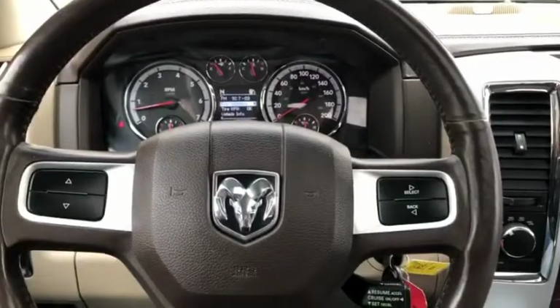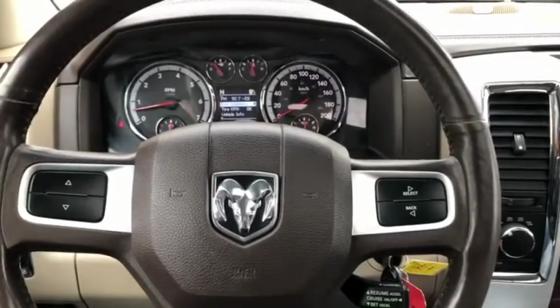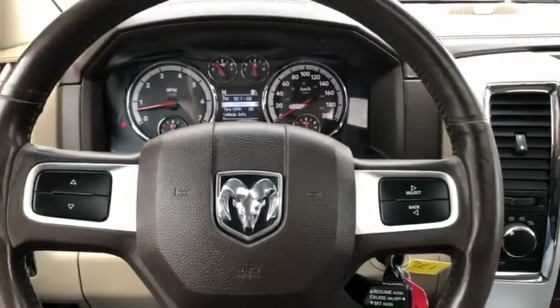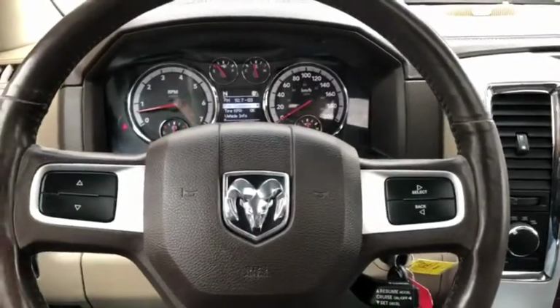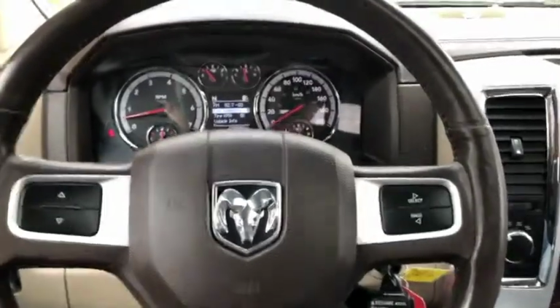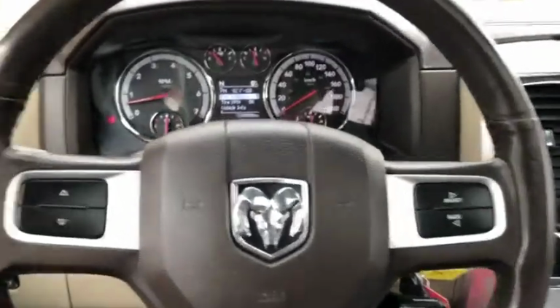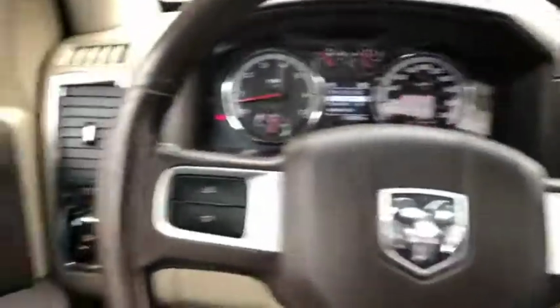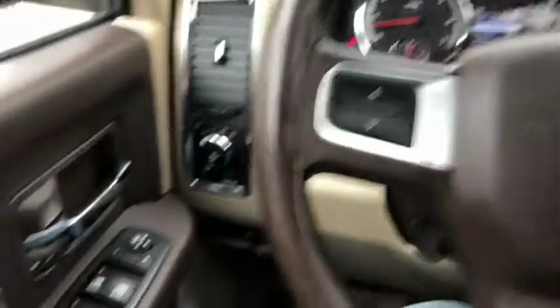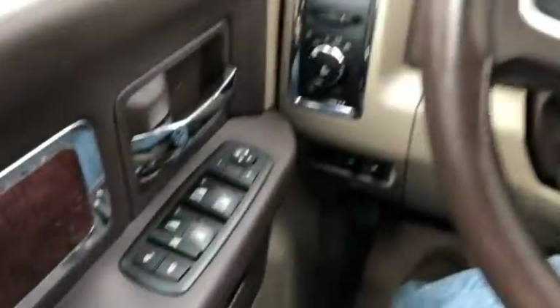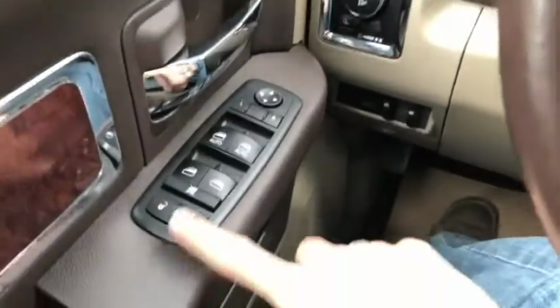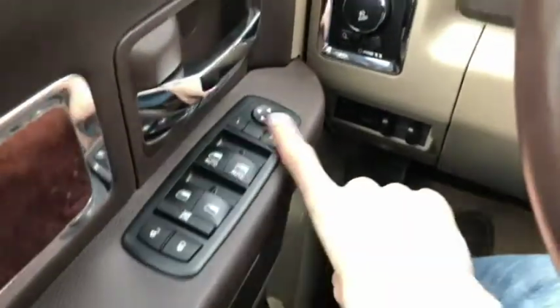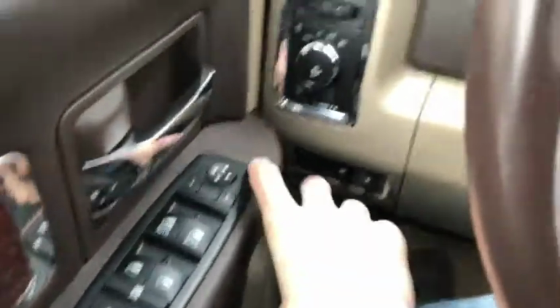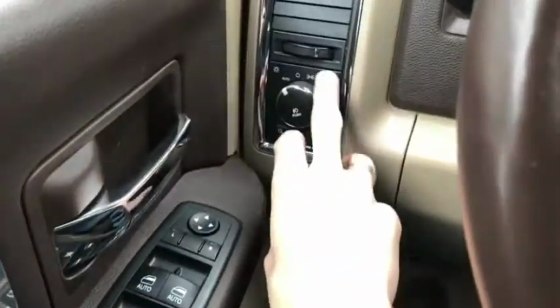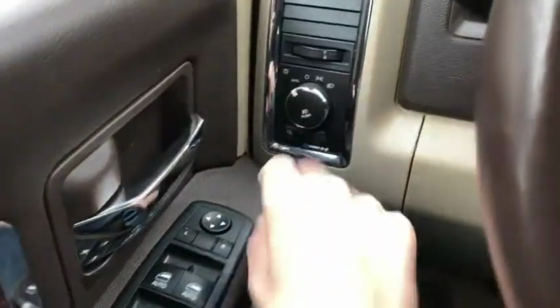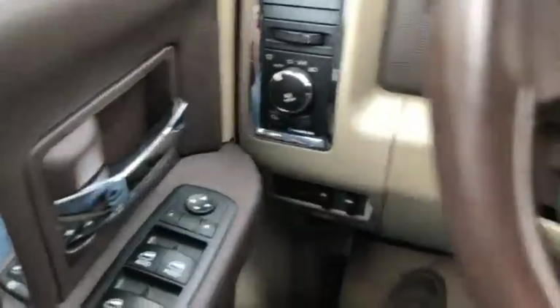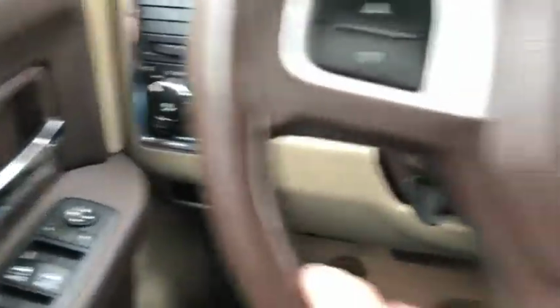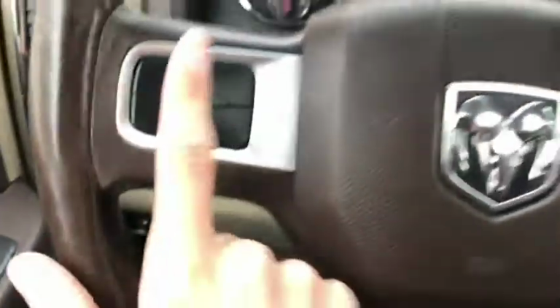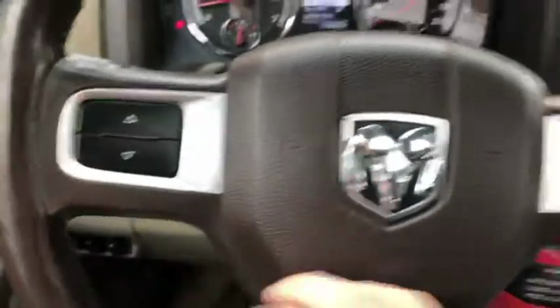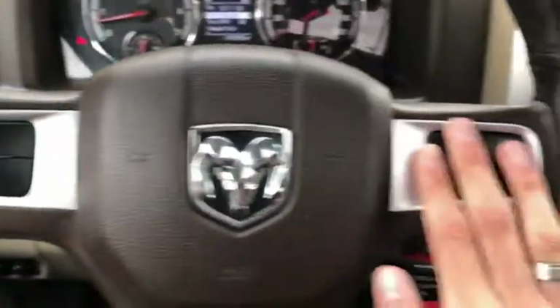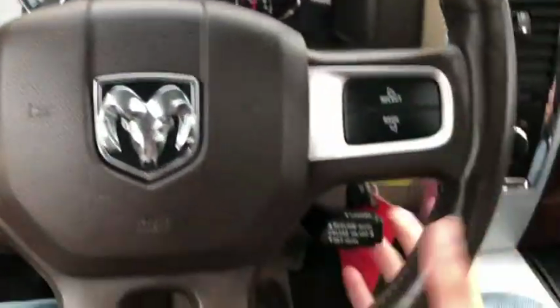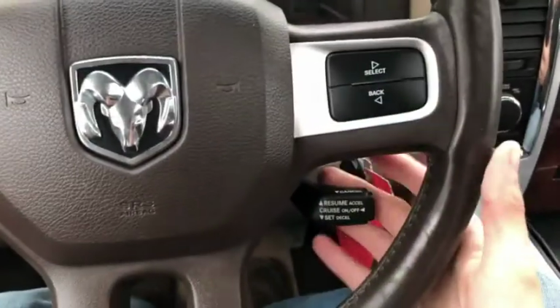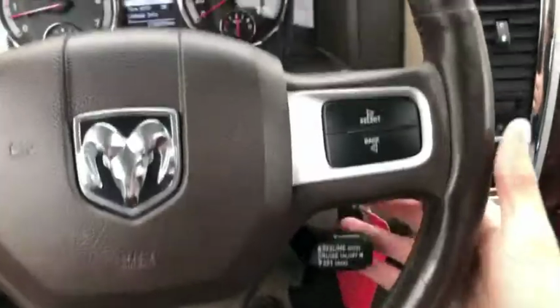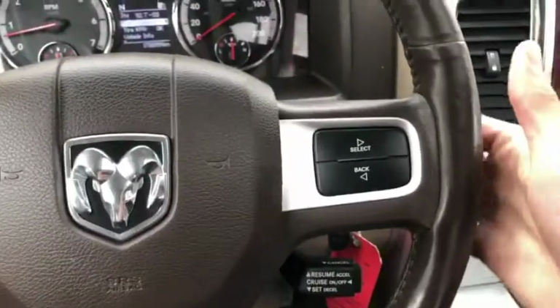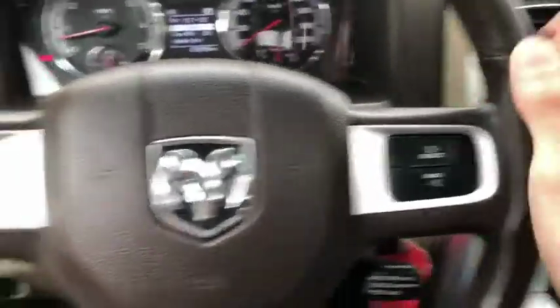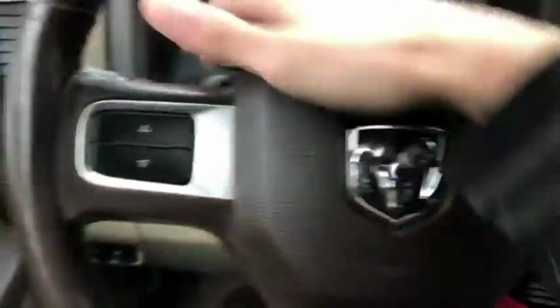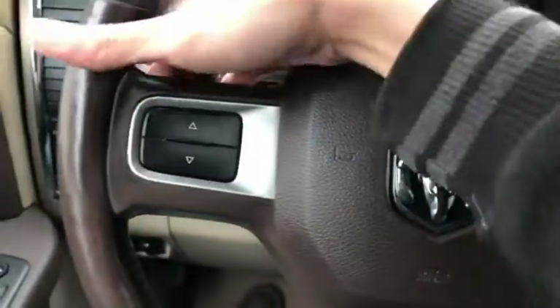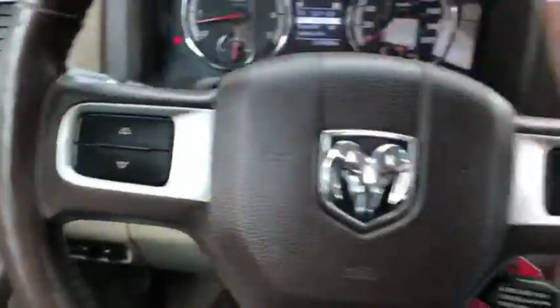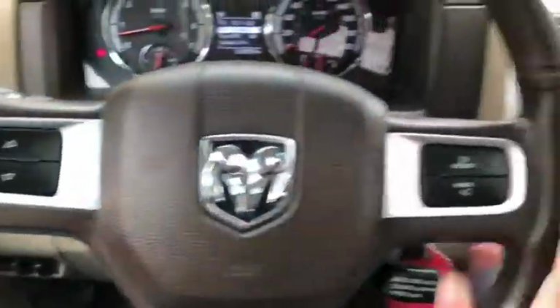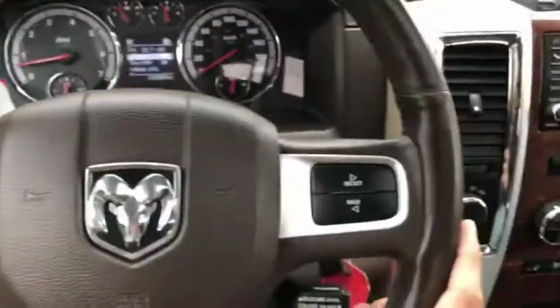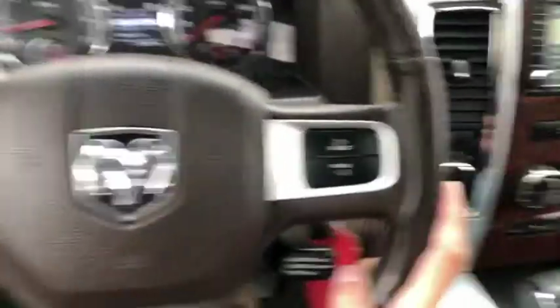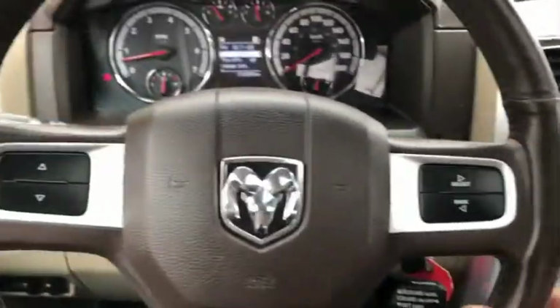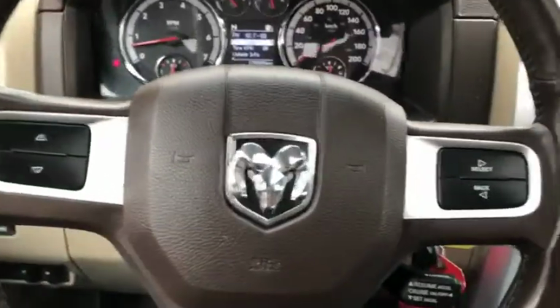Now currently sitting inside this 2011 Dodge Ram 1500. Power locks and windows, headlight controls up front, digital speedometer, as well as cruise controls and stereo controls — all available on the steering wheel. Looks very nice.